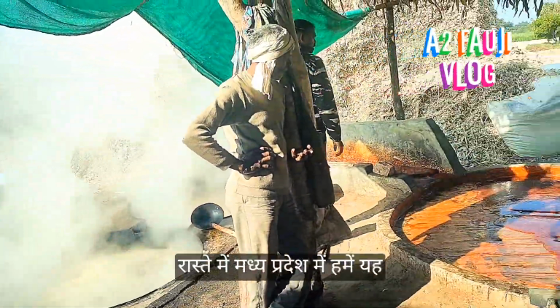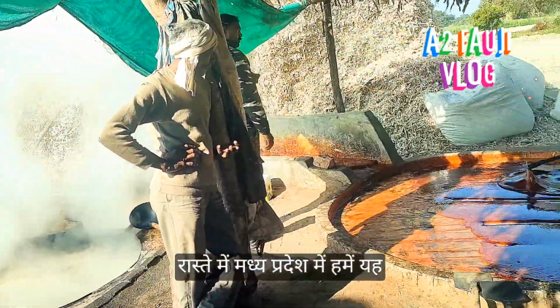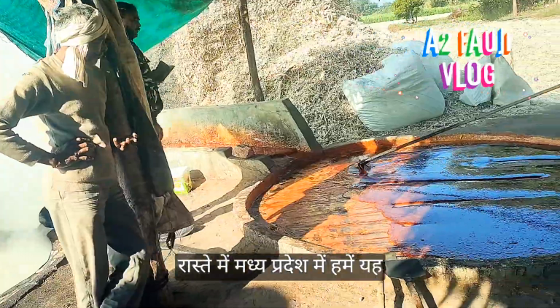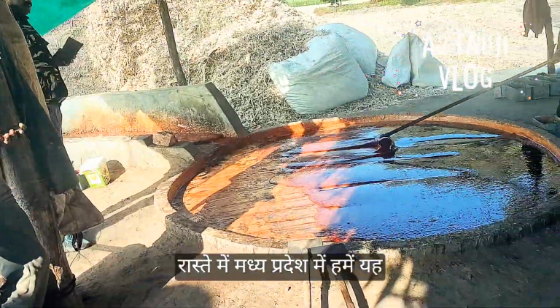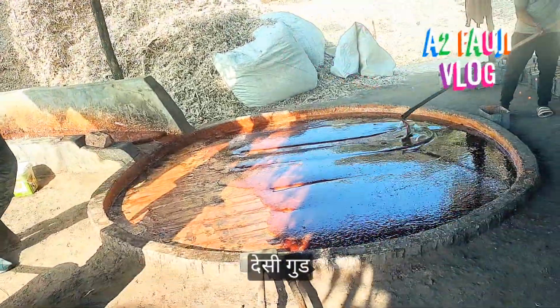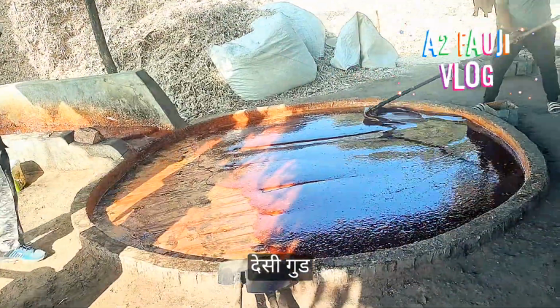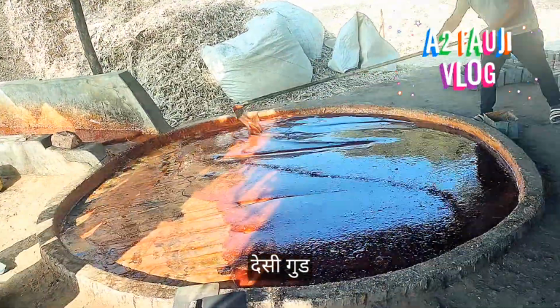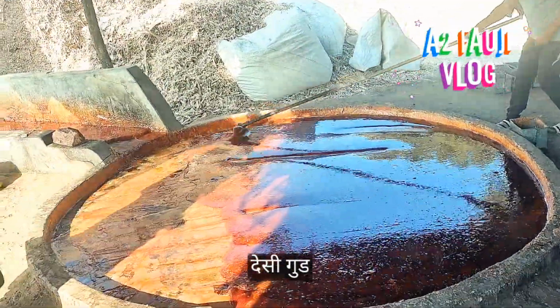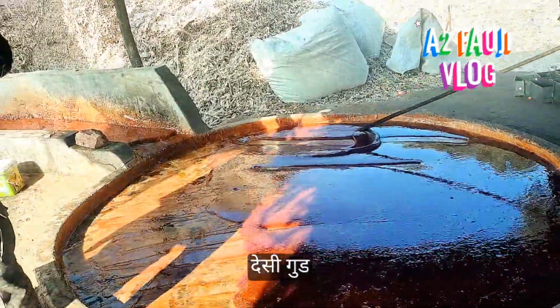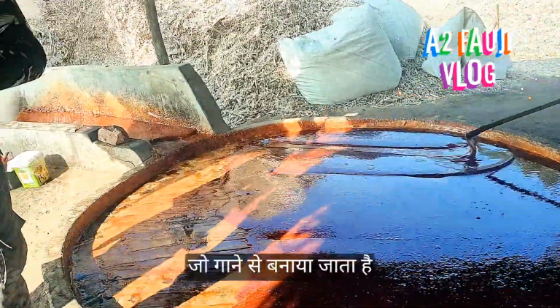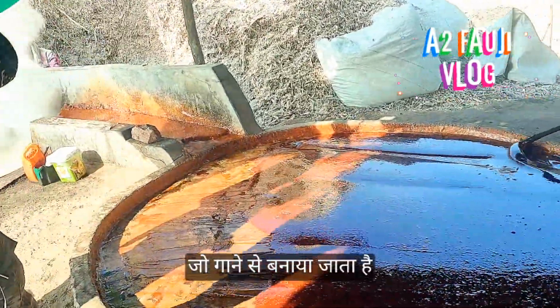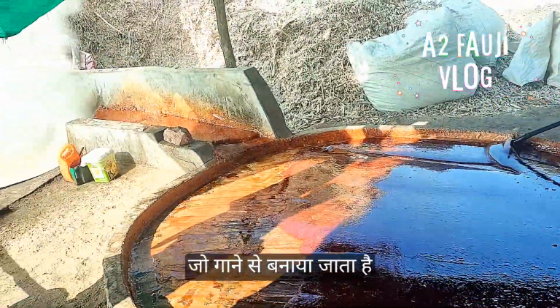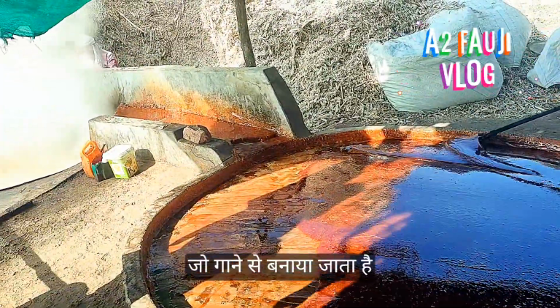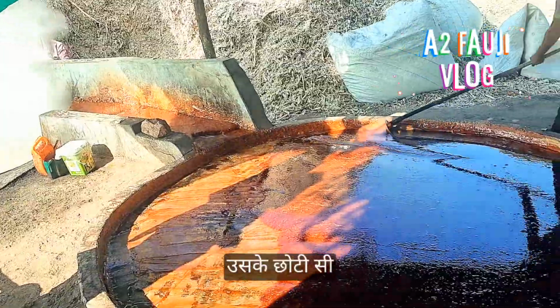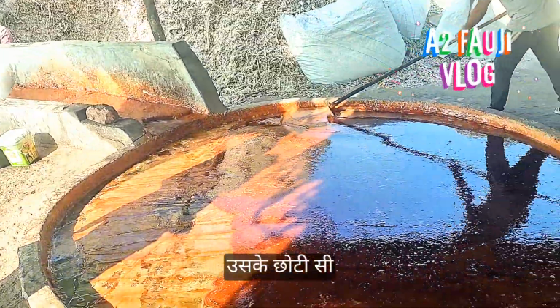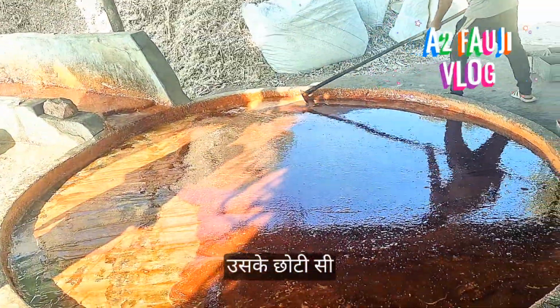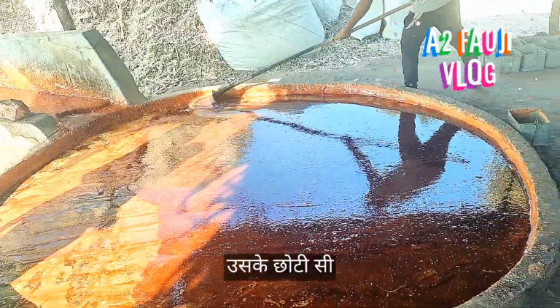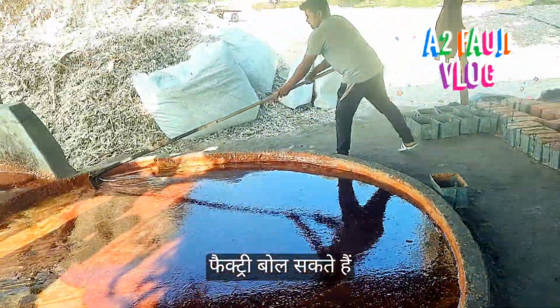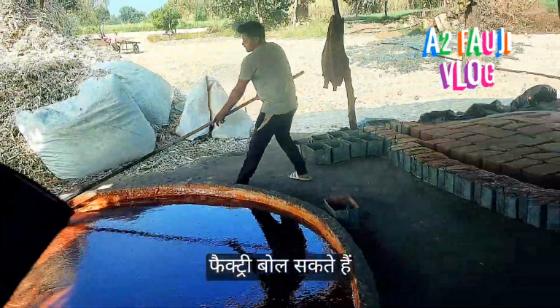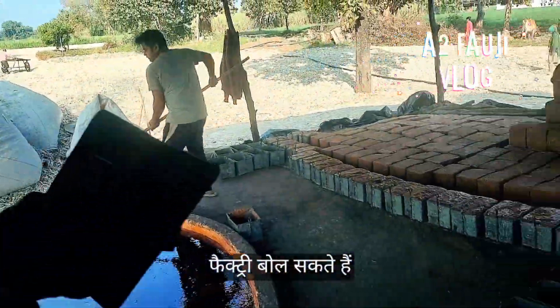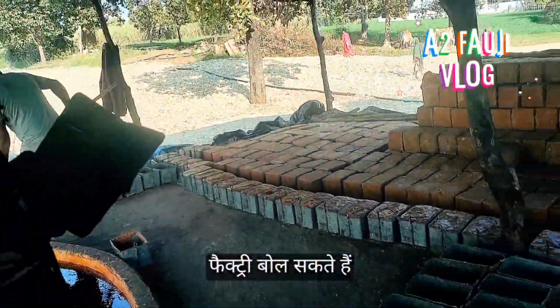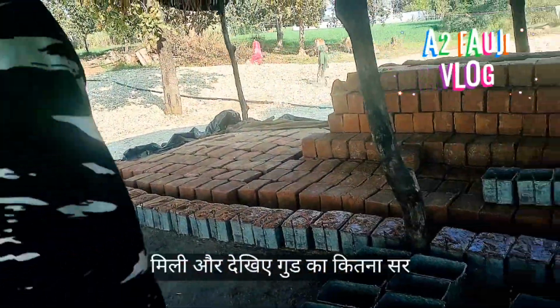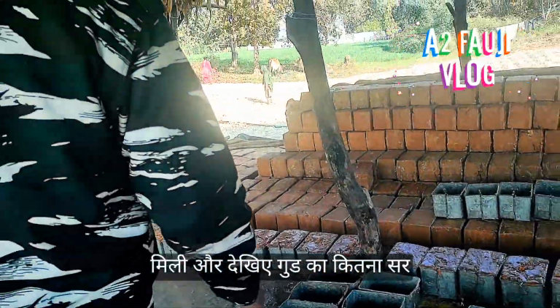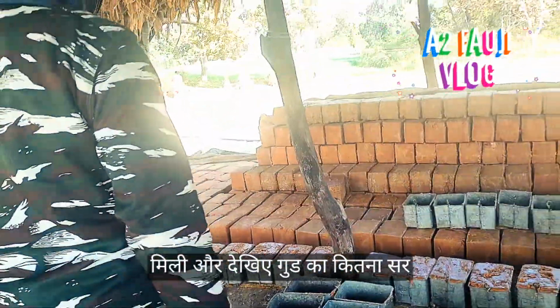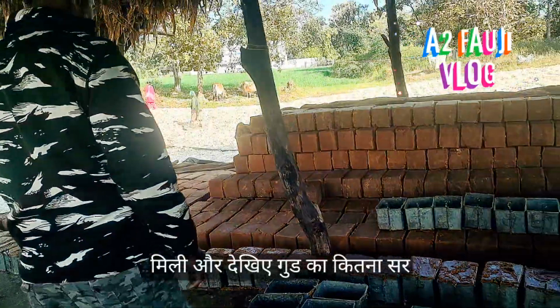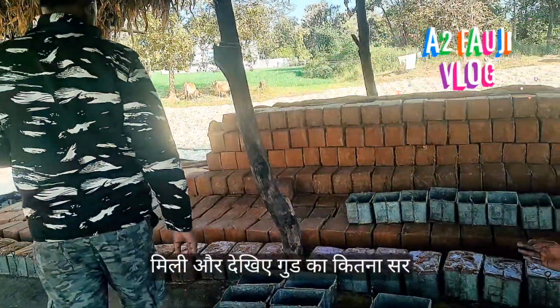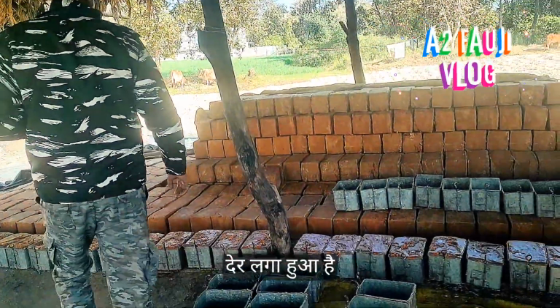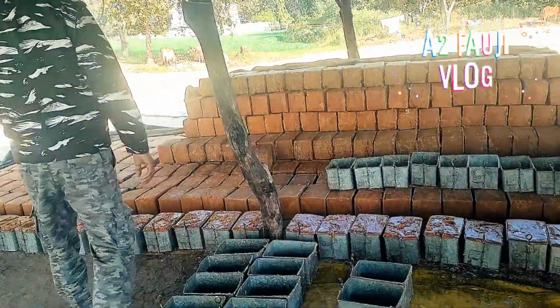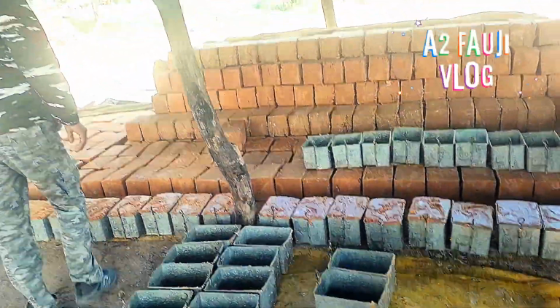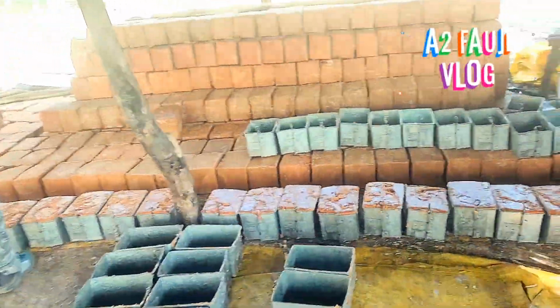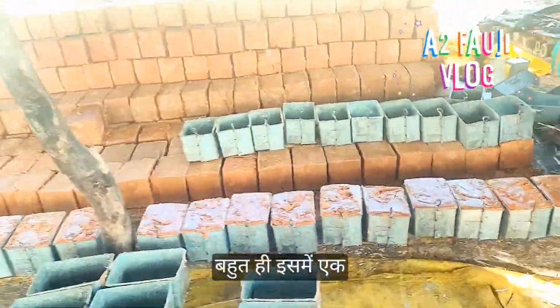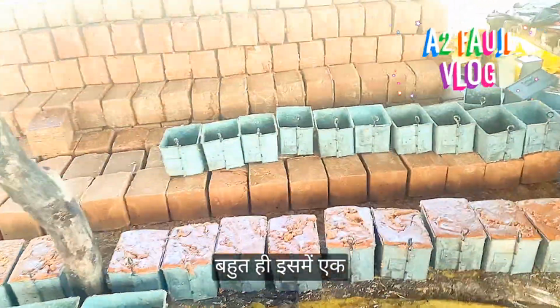In the route through Madhya Pradesh, we came across this village where jaggery is made using traditional methods. It's a small factory where you can see how the village-made jaggery is produced. It's very entertaining to watch.